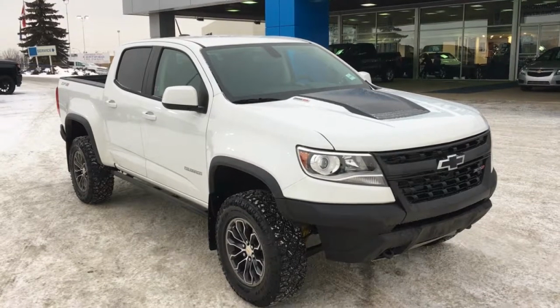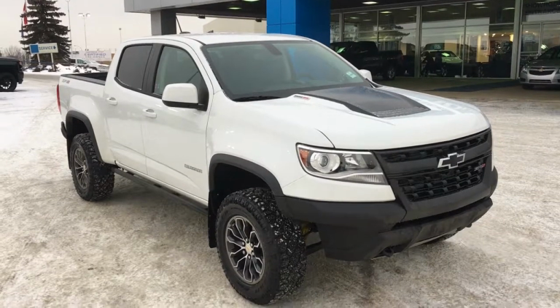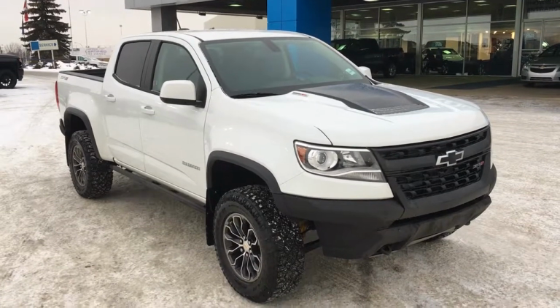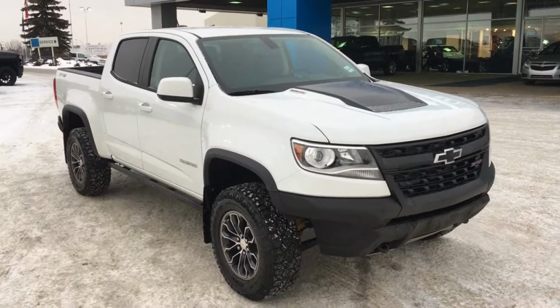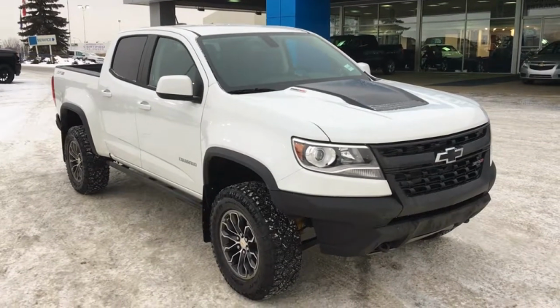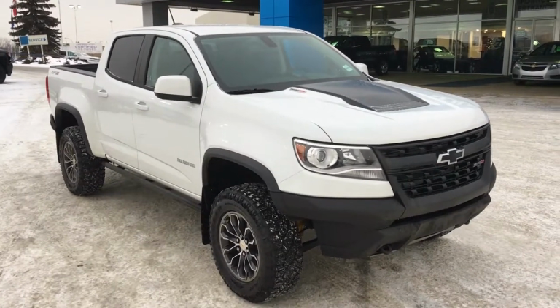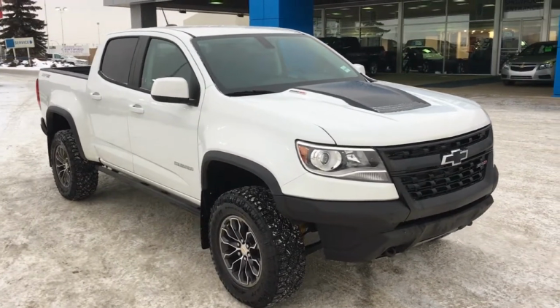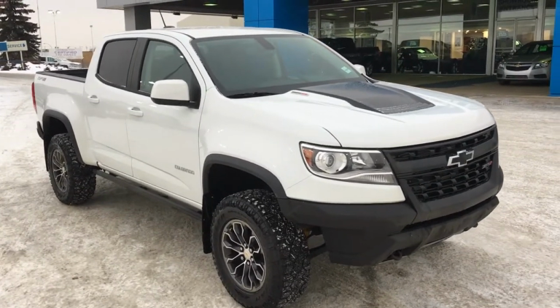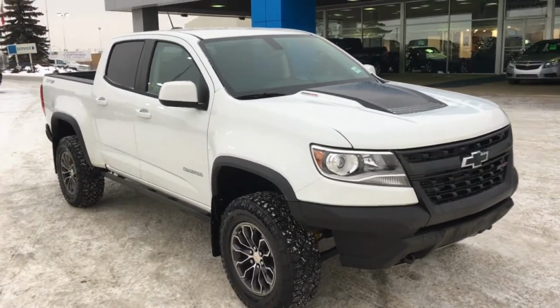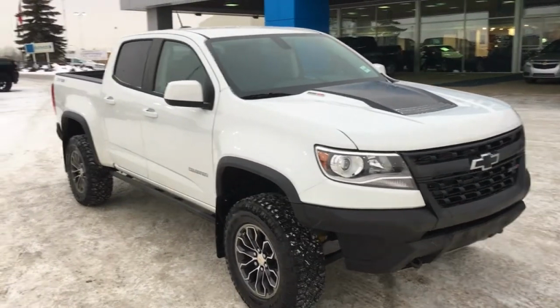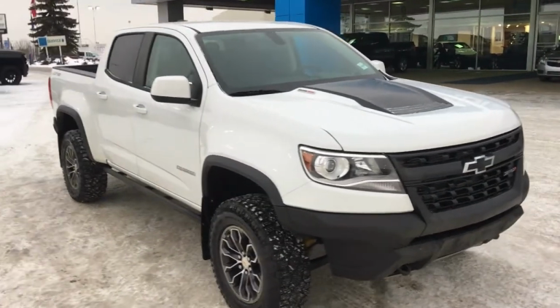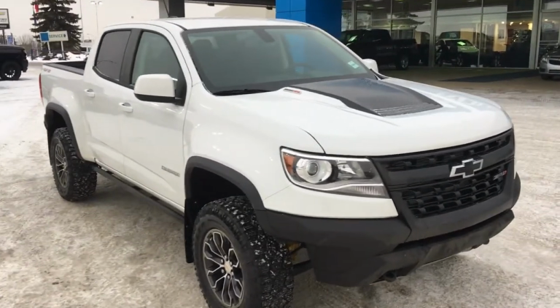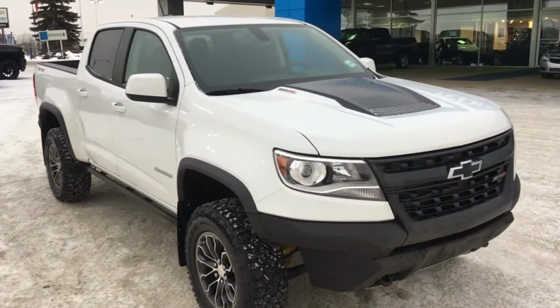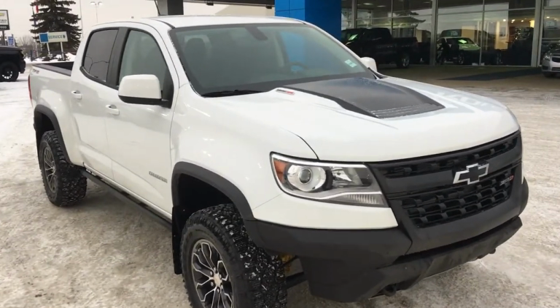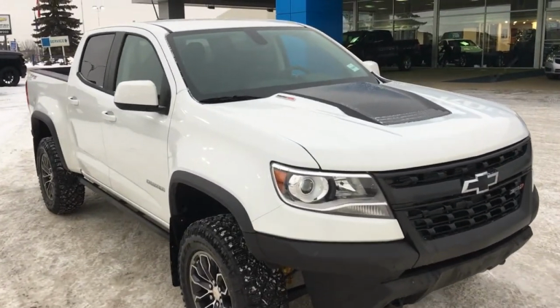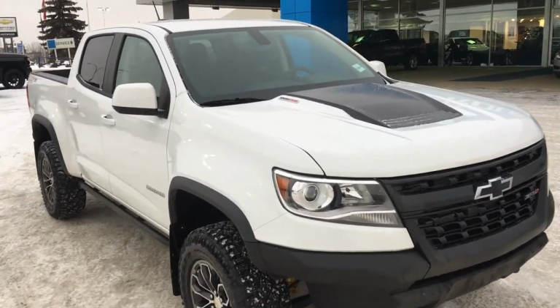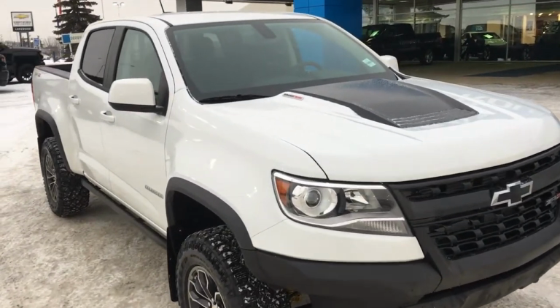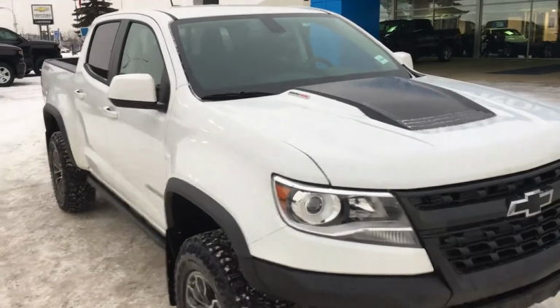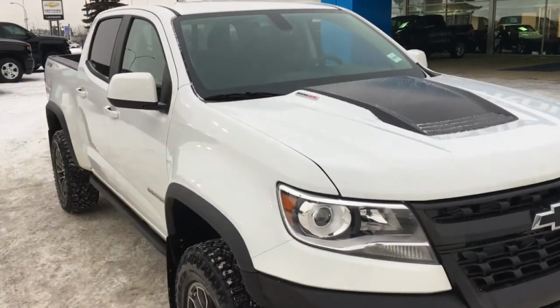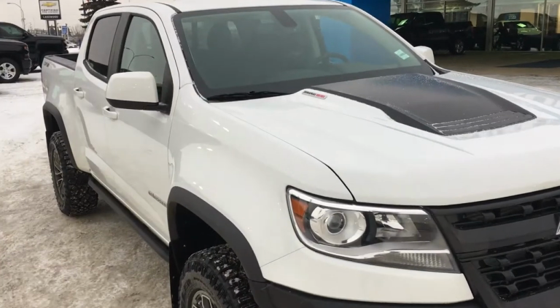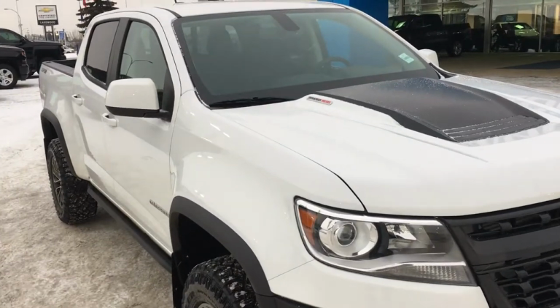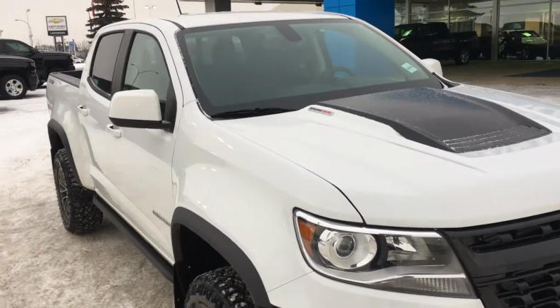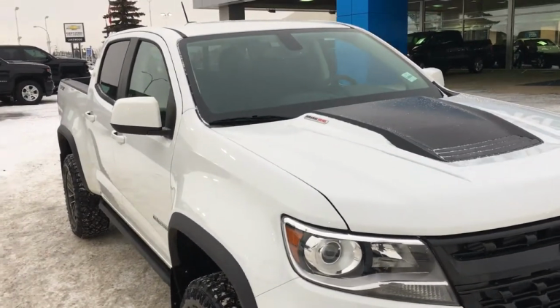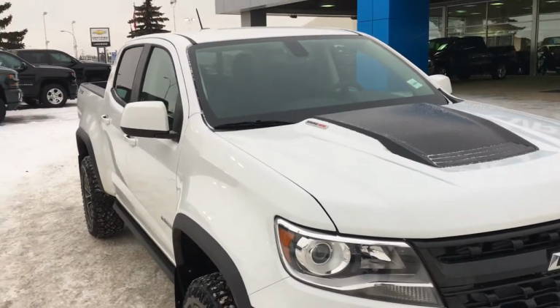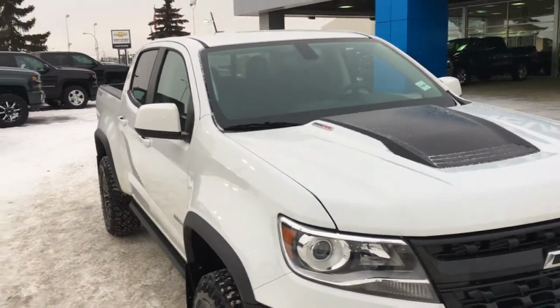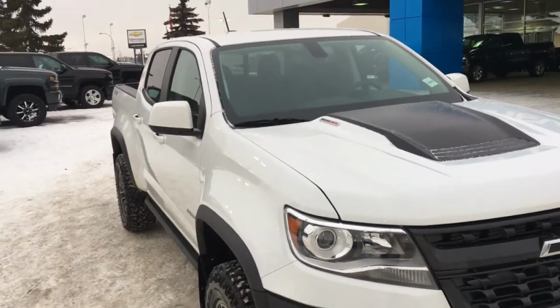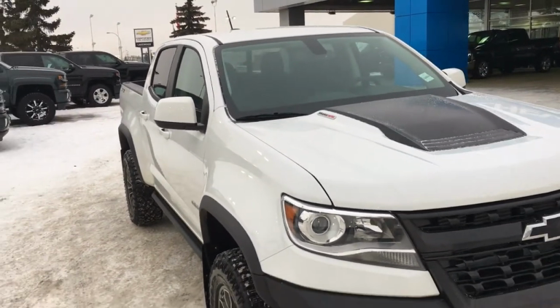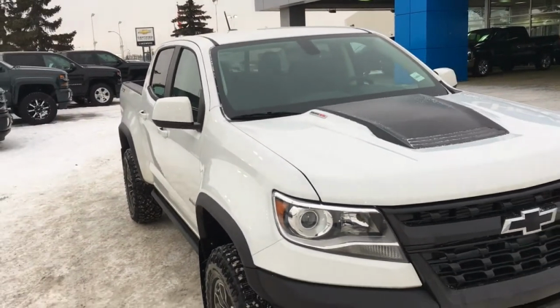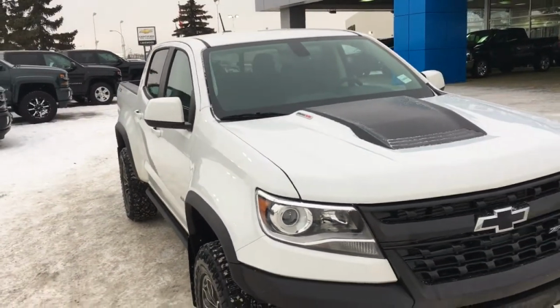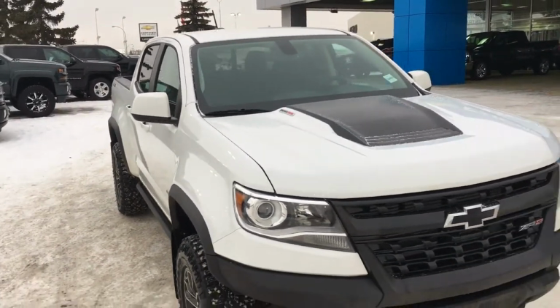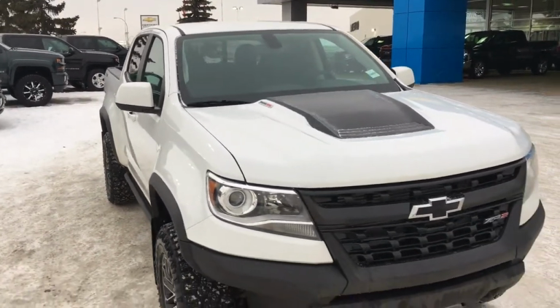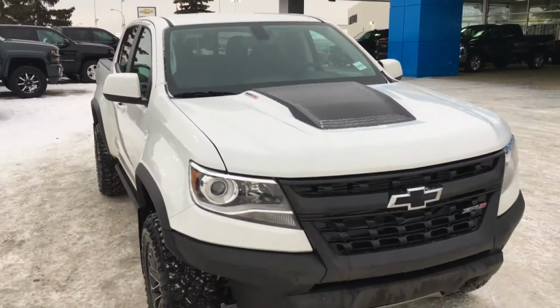Hello and welcome to Lakewood Chevrolet. My name is Brett and I have the pleasure of introducing you to the 2019 Chevrolet Colorado four-wheel drive ZR2 crew cab.